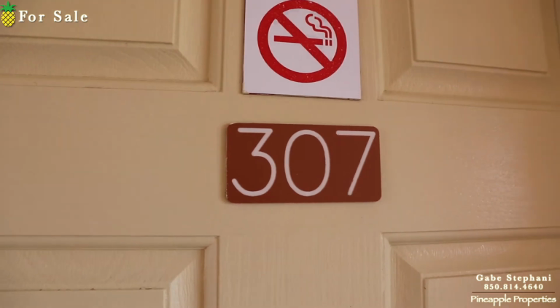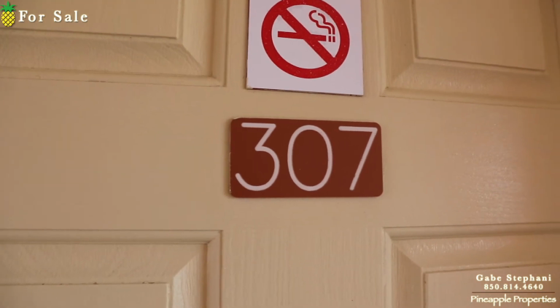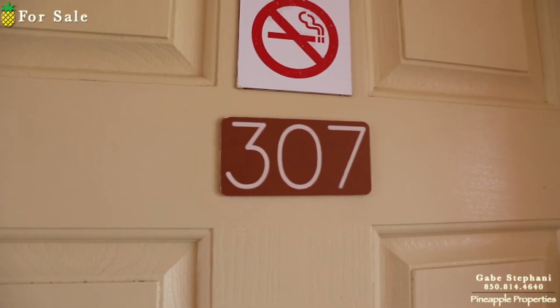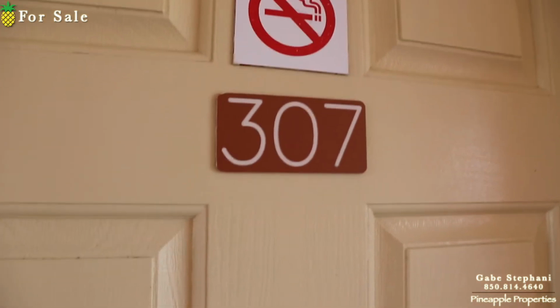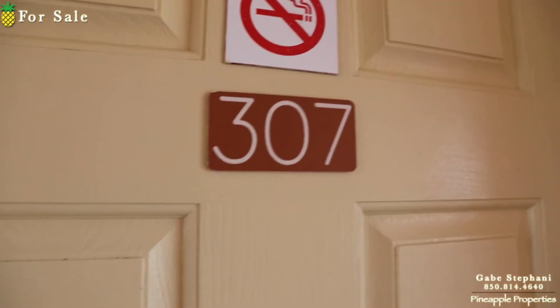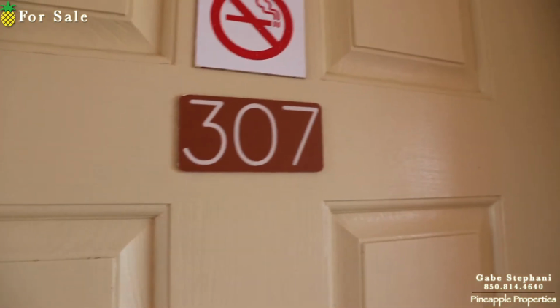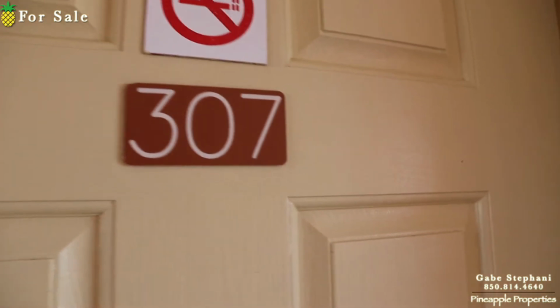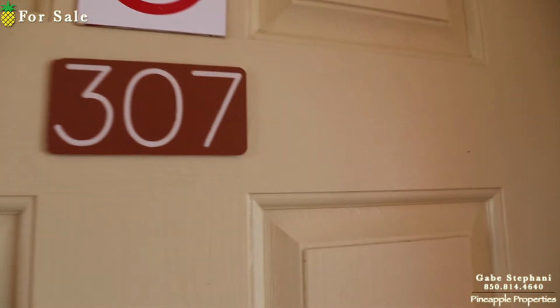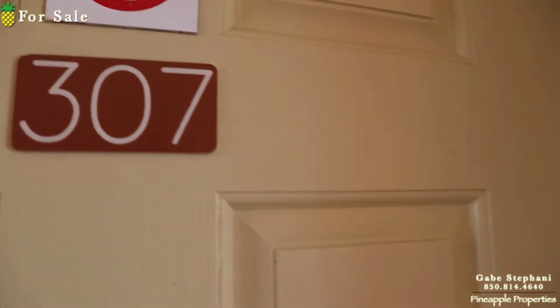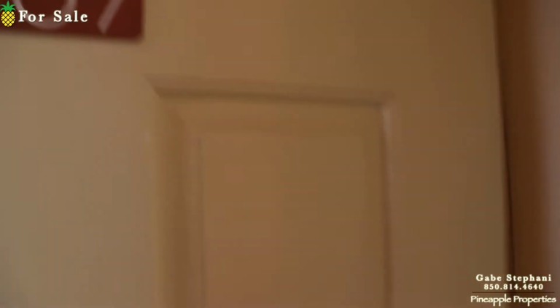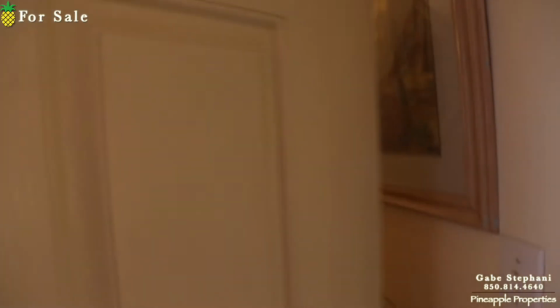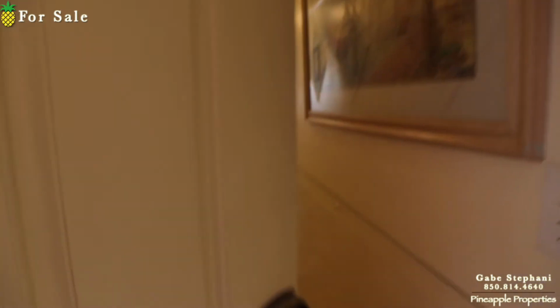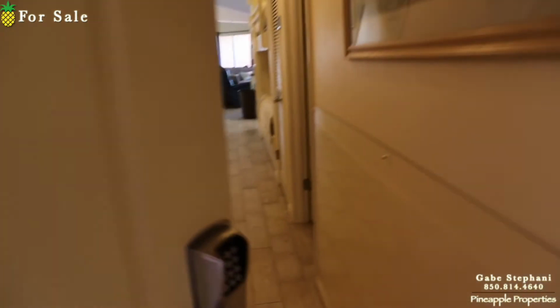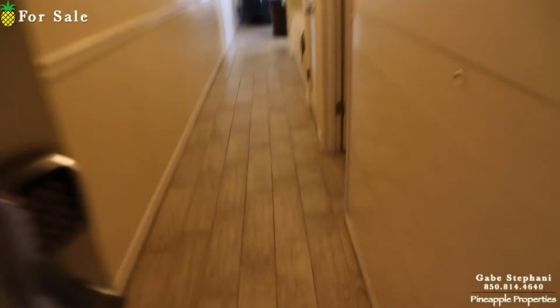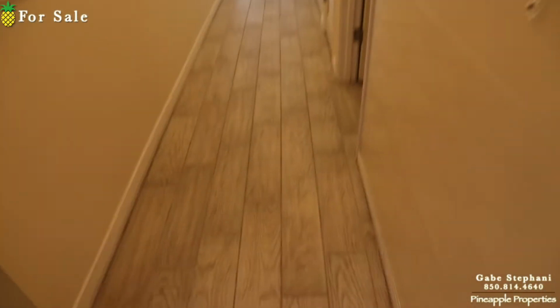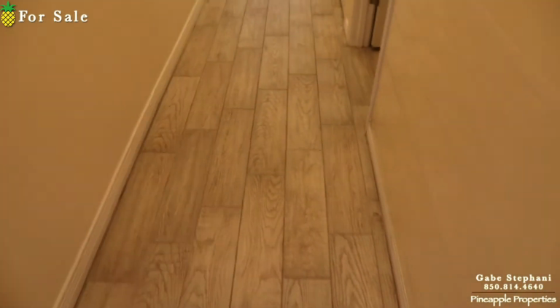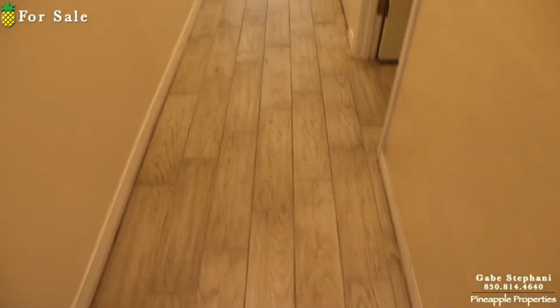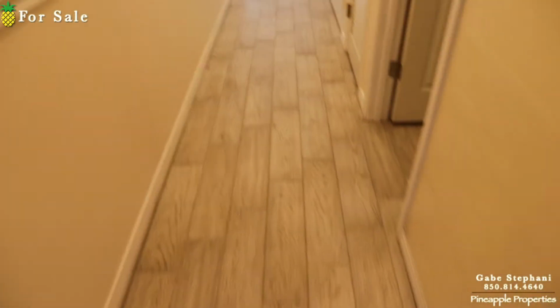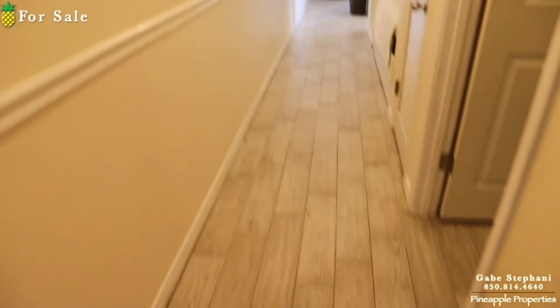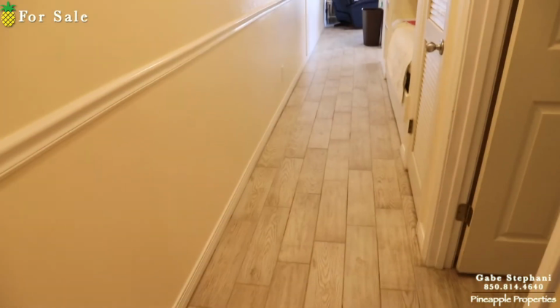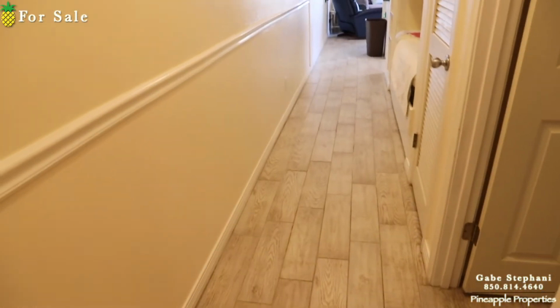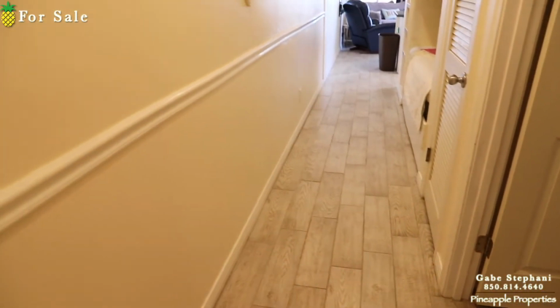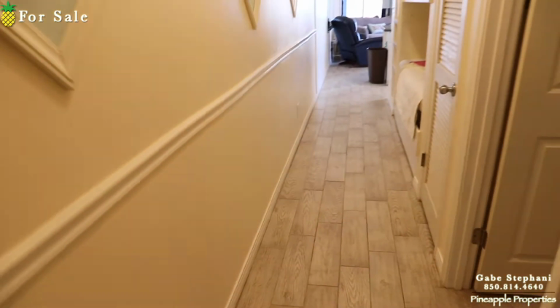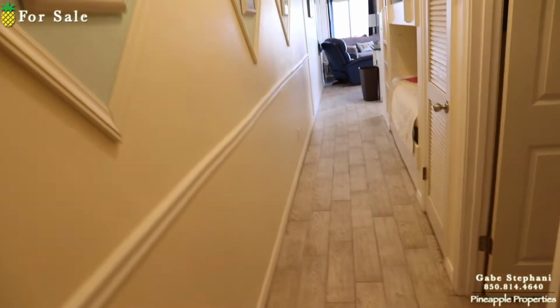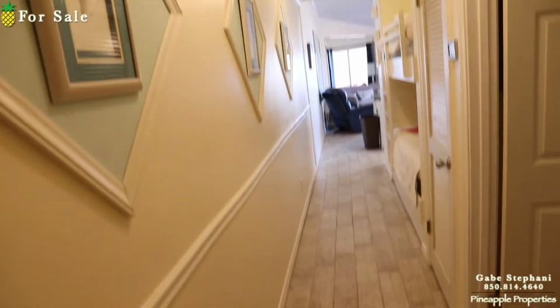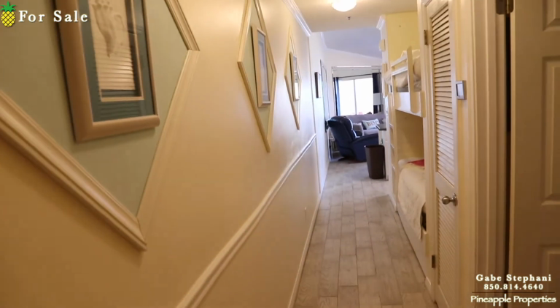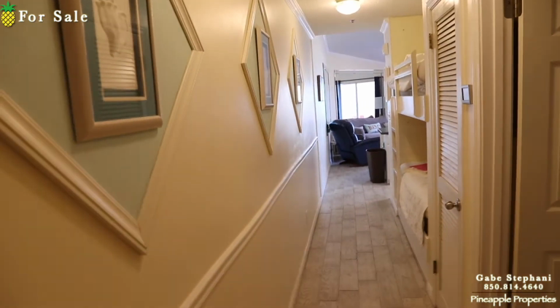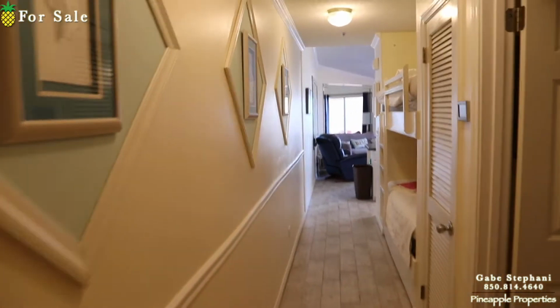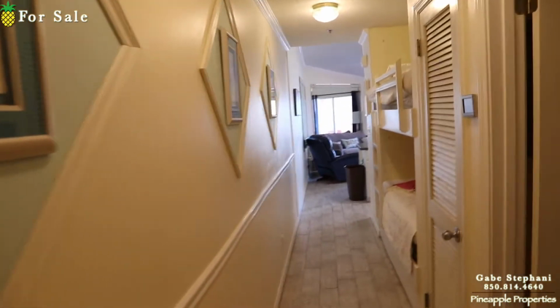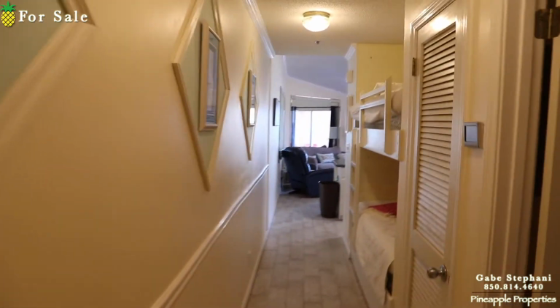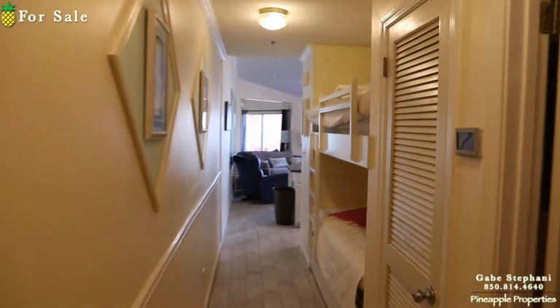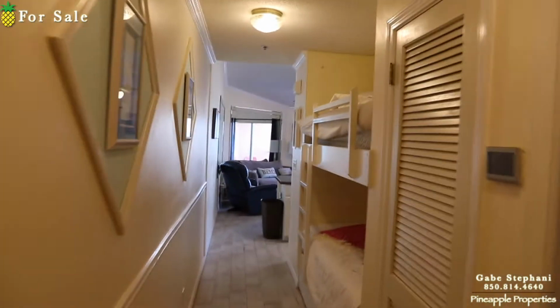I'm here at Gulfview 2, unit number 307. This one's been remodeled. You can see the wood look flooring on the bottom, and it does have the bunk area right there.